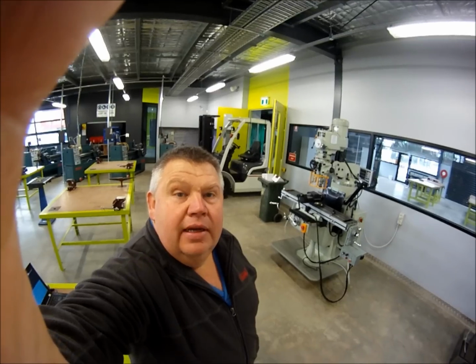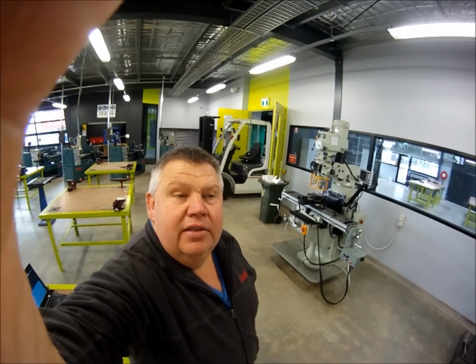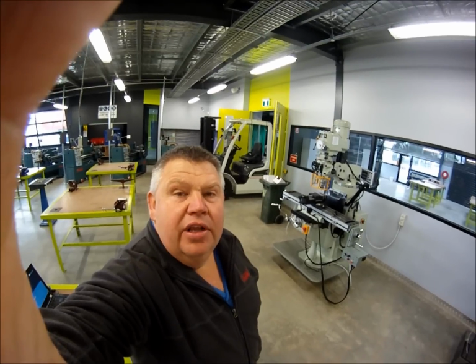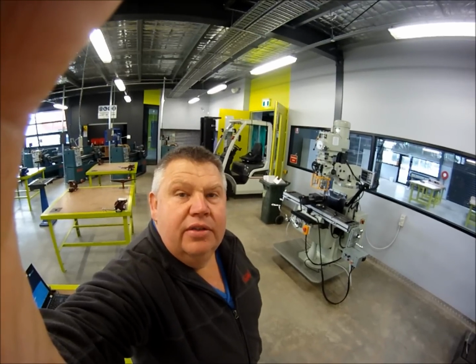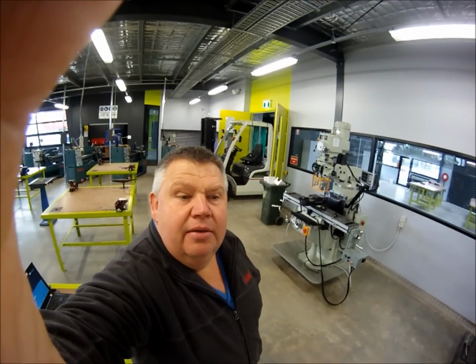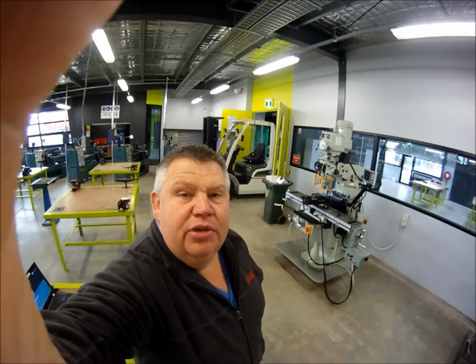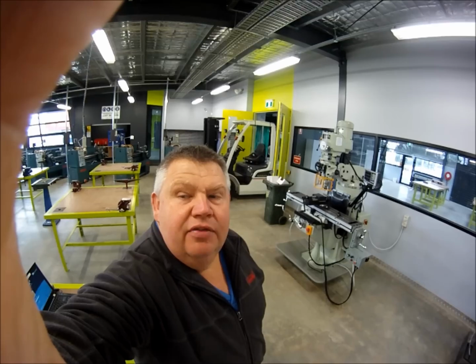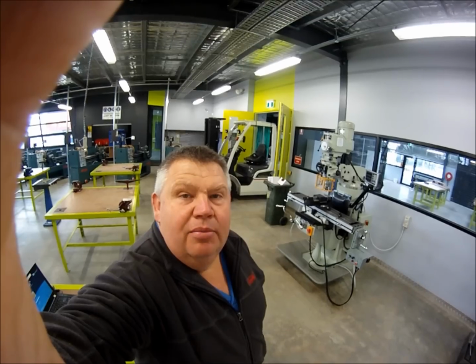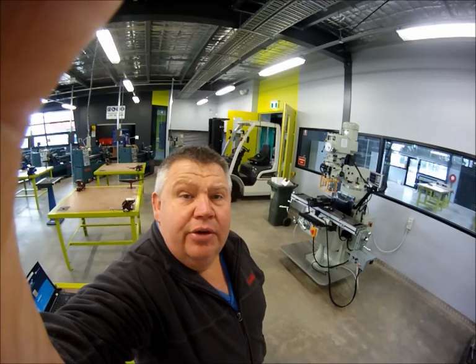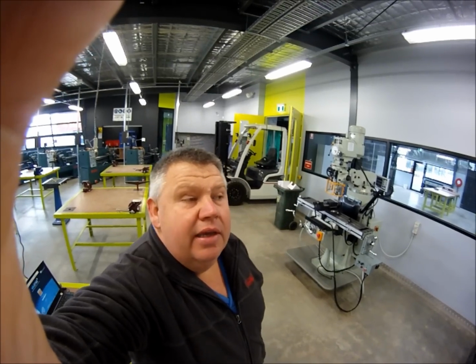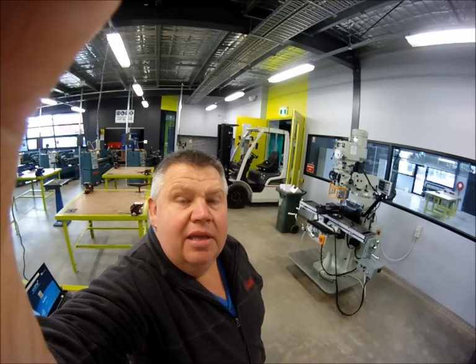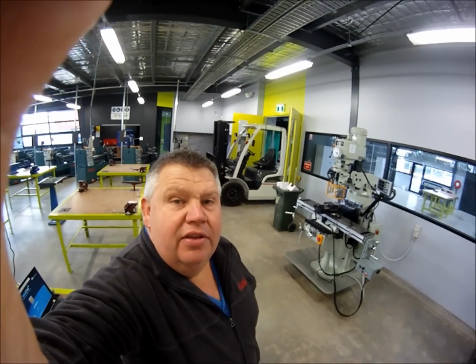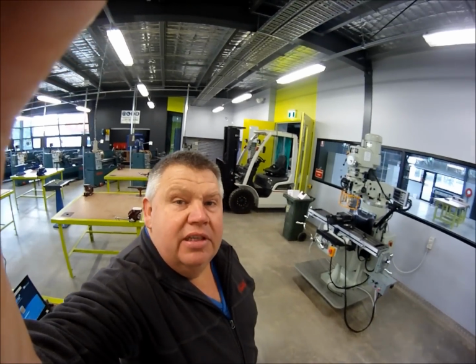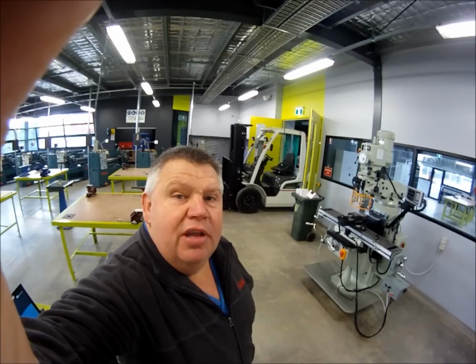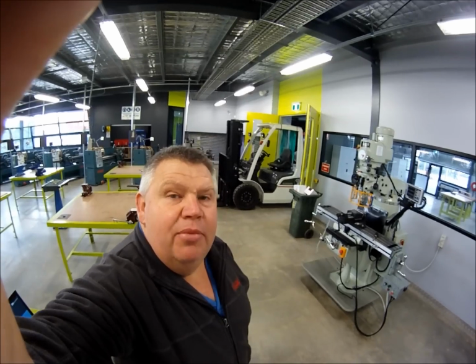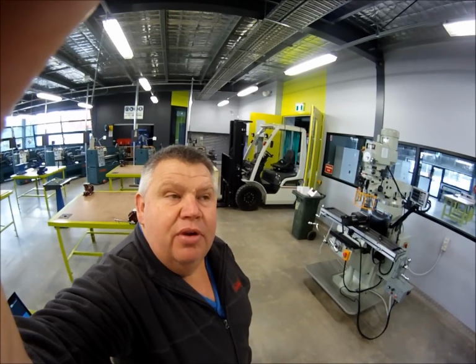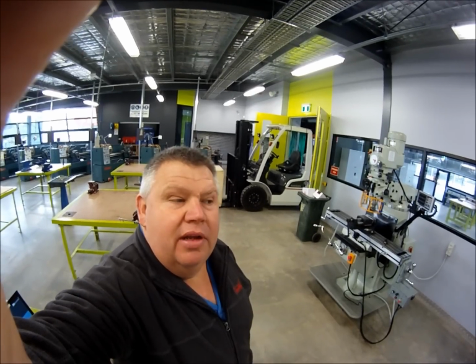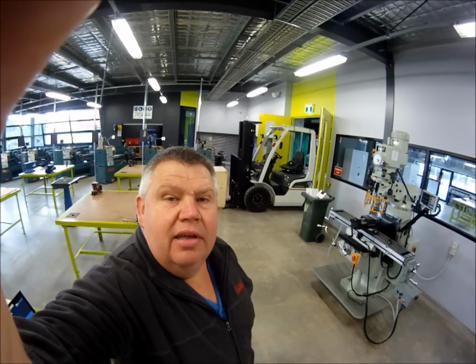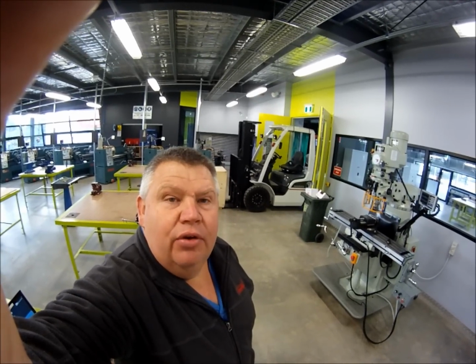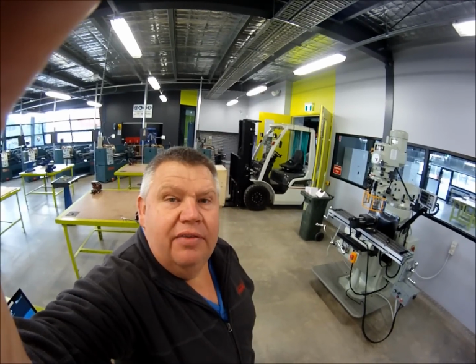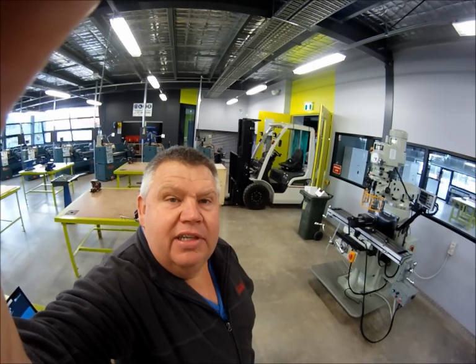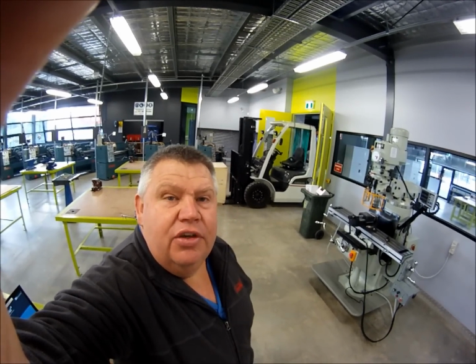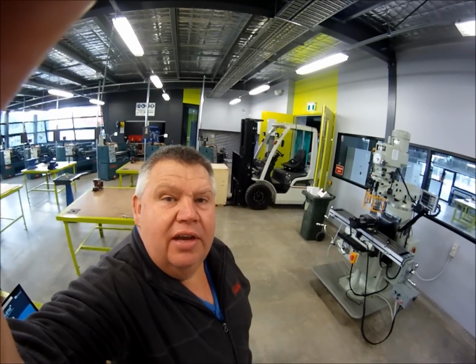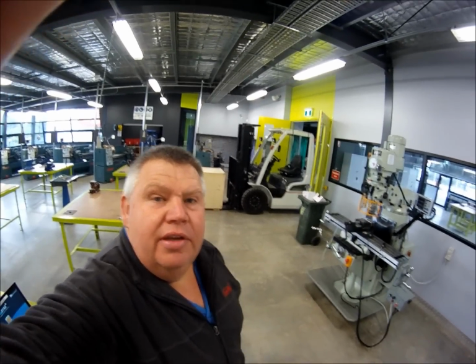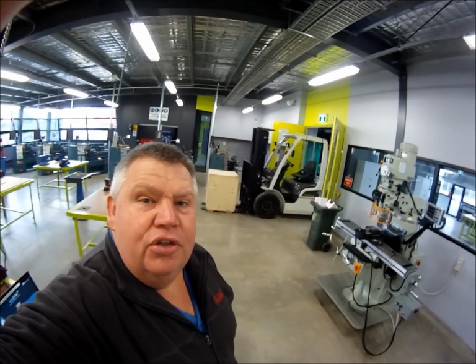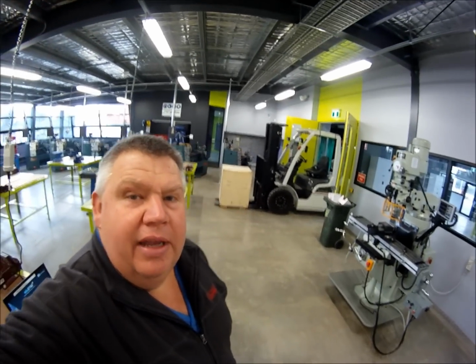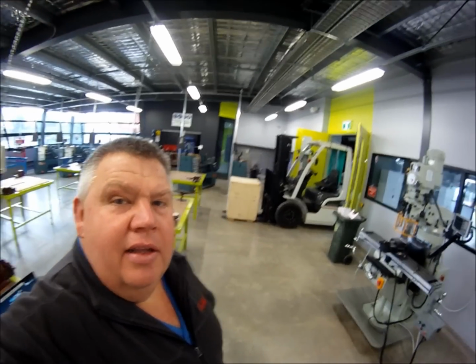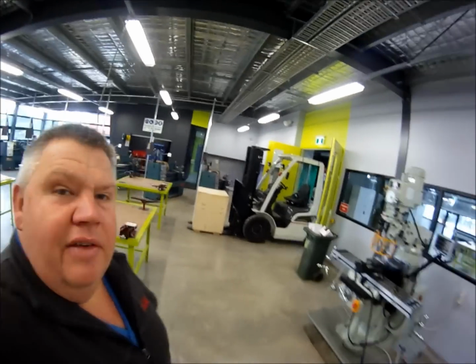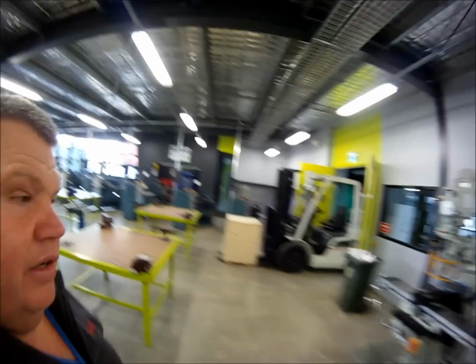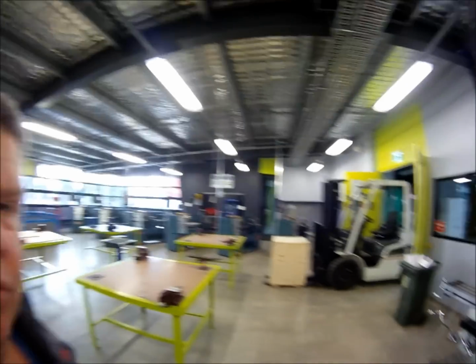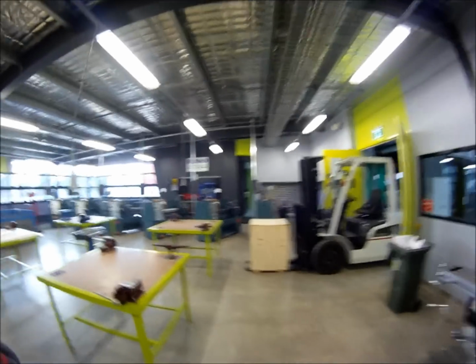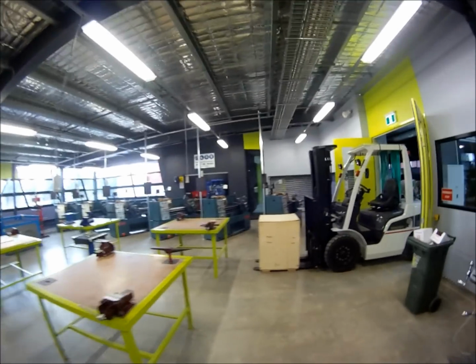G'day guys, exciting news. Stuart Duncan from Titan Machinery has just sent me down this little TM25 to preview and give it a bit of a test for you guys out there in YouTube land. Let's have a look at it — it's just arrived, just come off a truck.